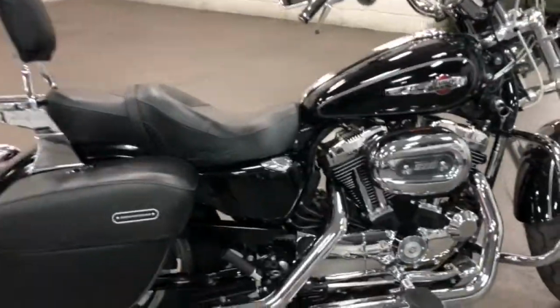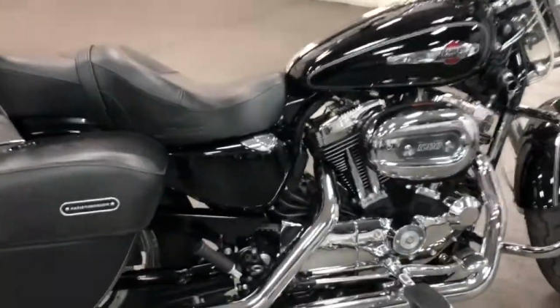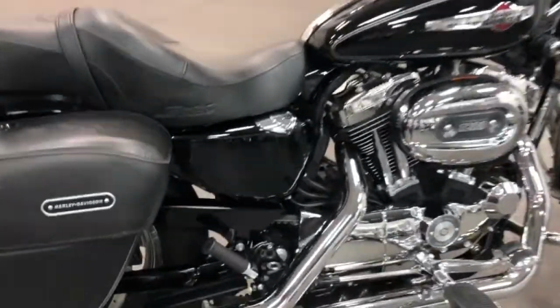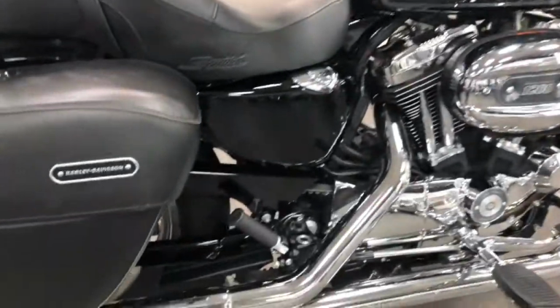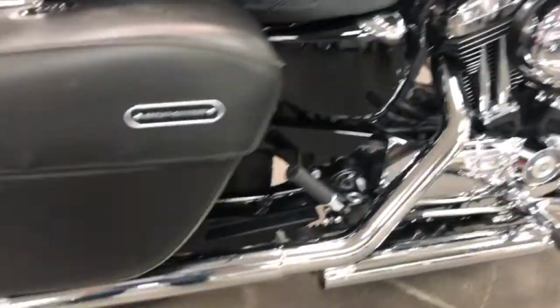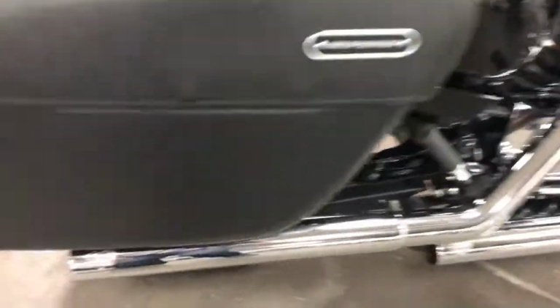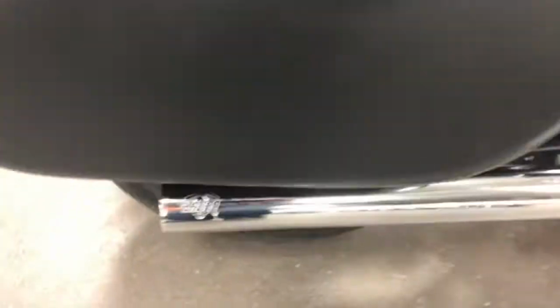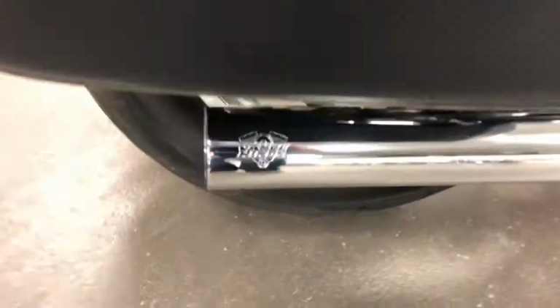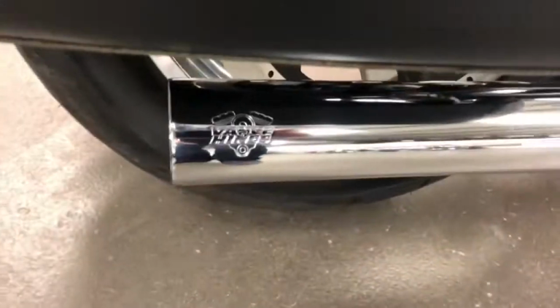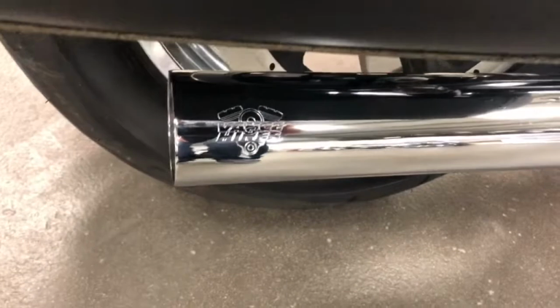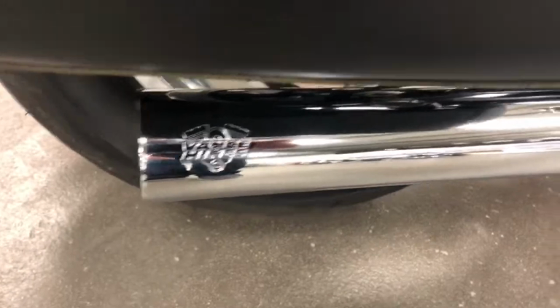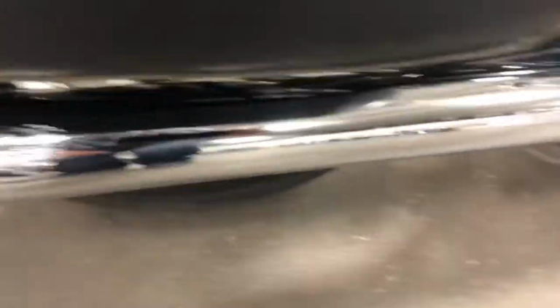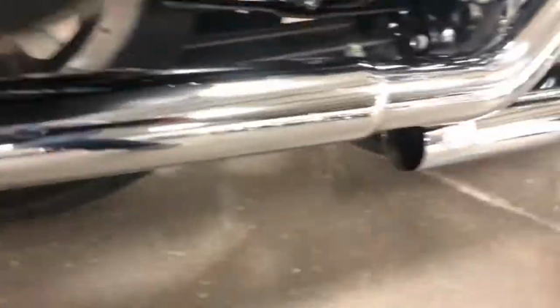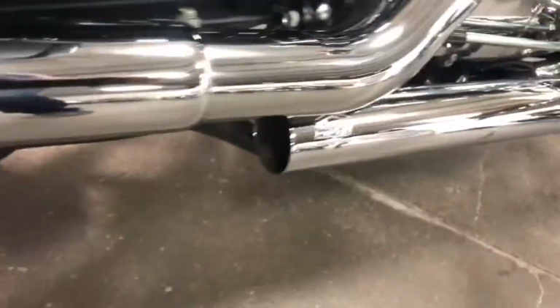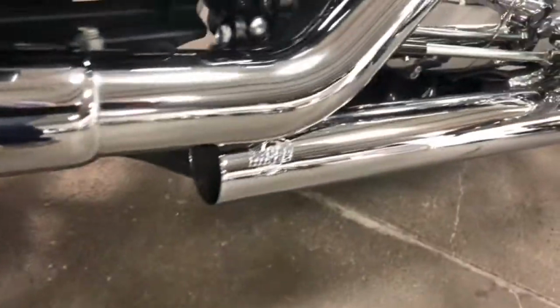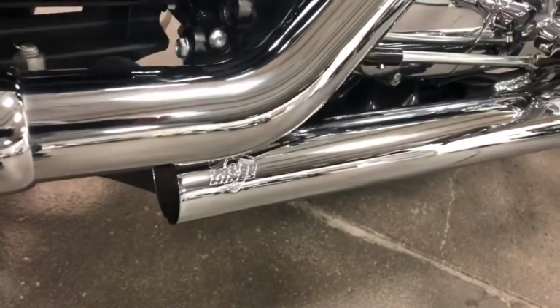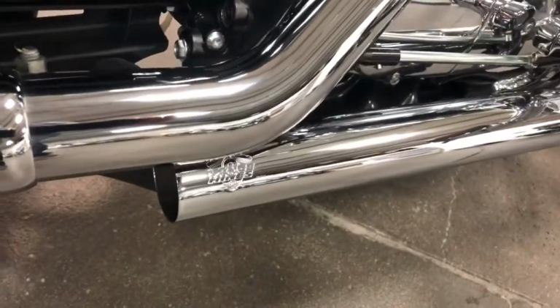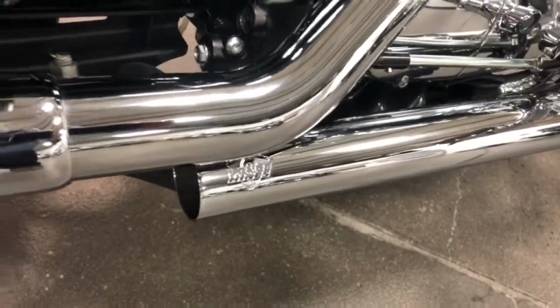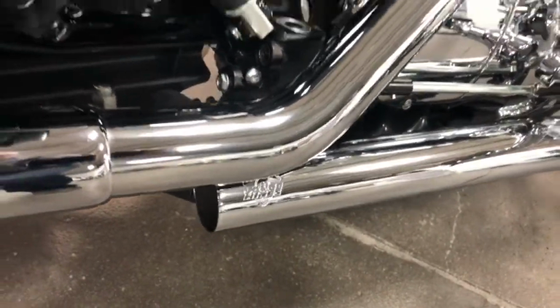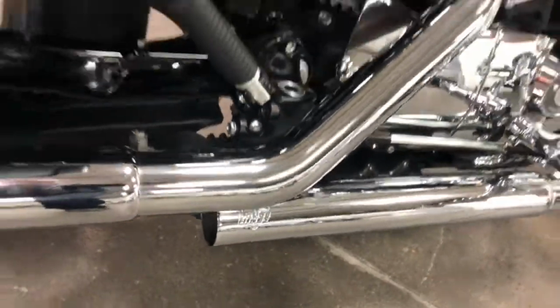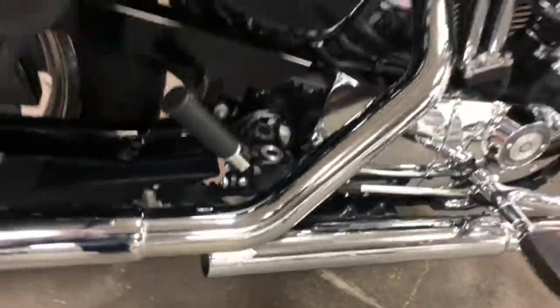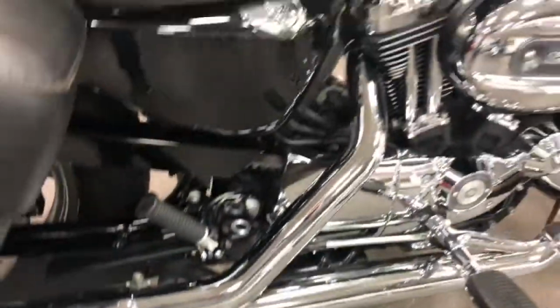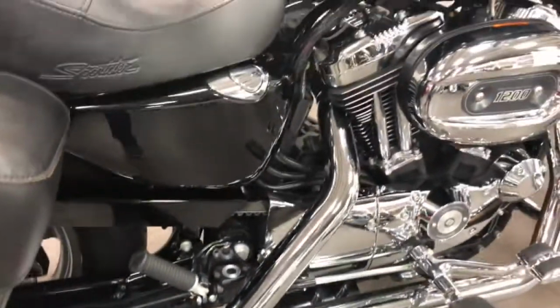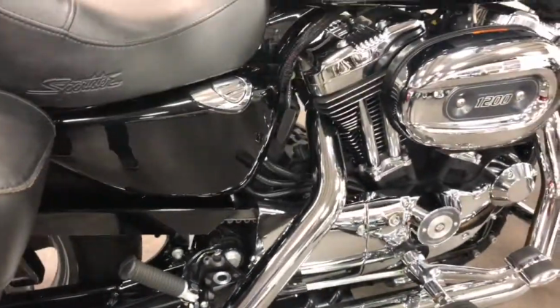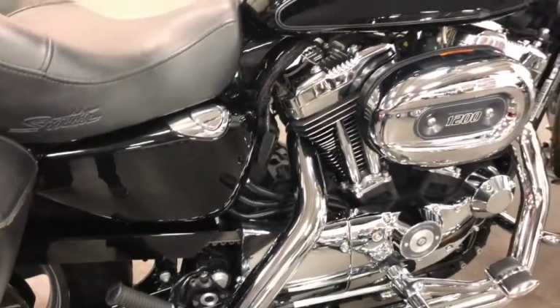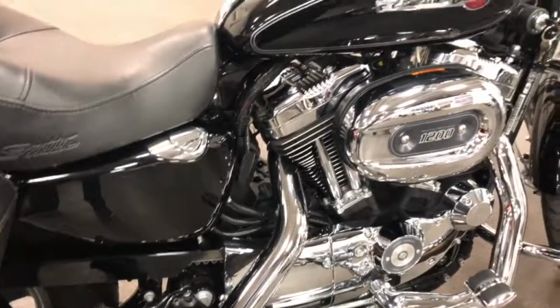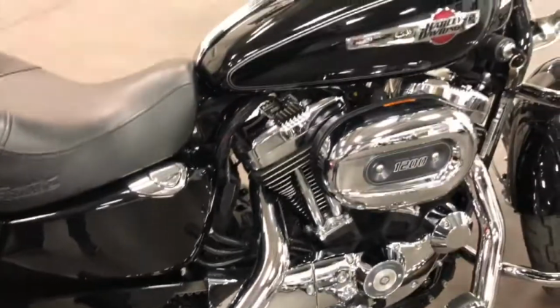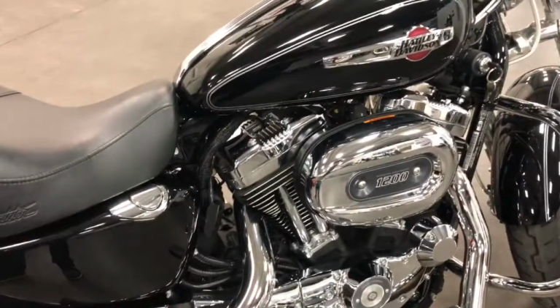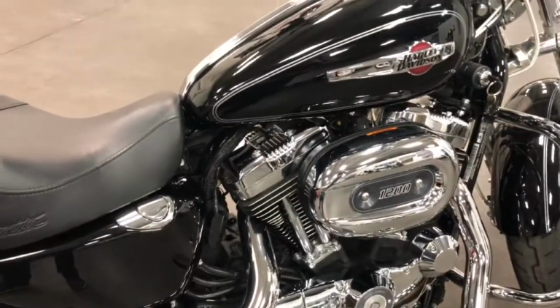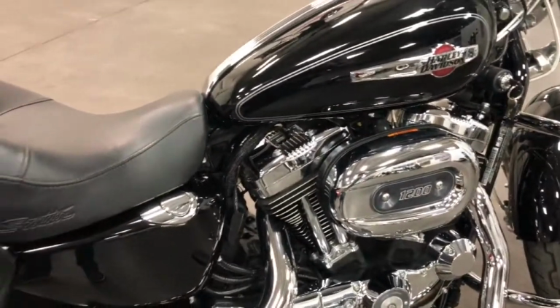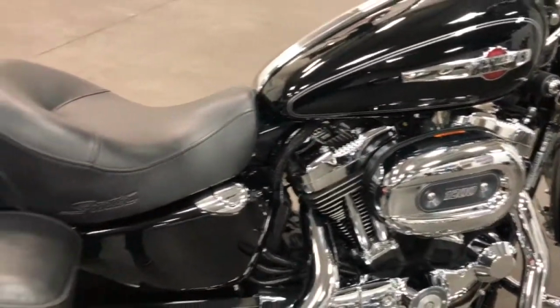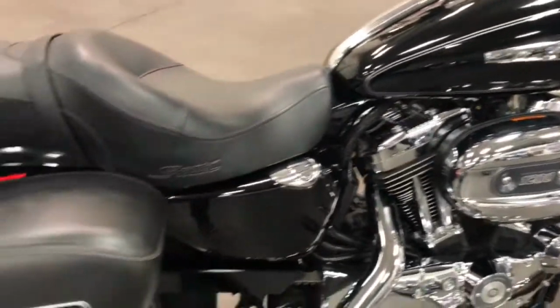It's got some added equipment like these Vance & Hines Longshots. They have baffles to go in them if you want to quieten them down; otherwise, they're nice and noisy just the way they are.